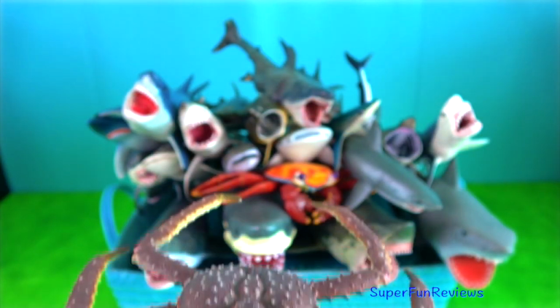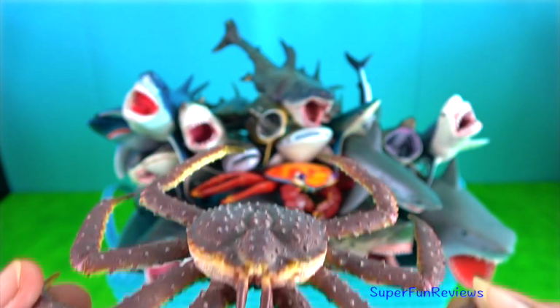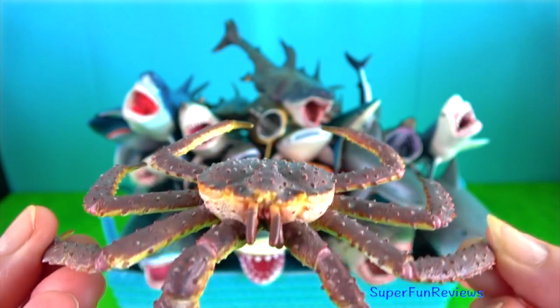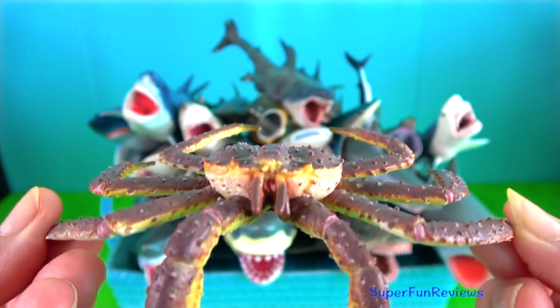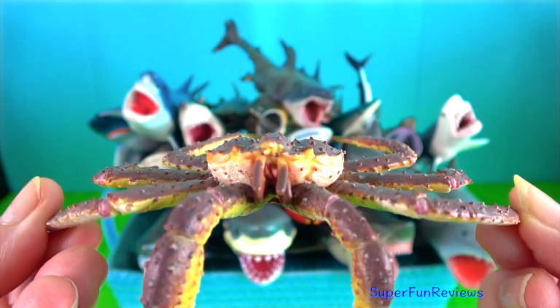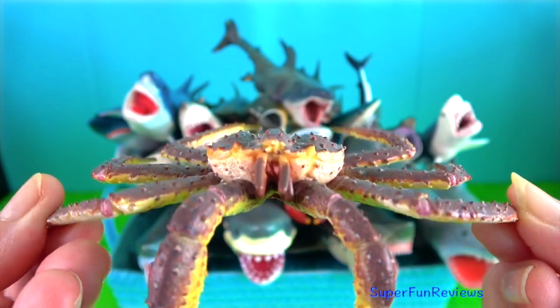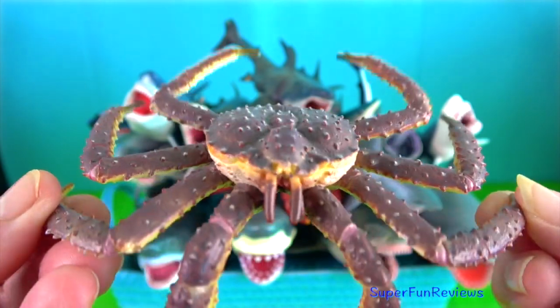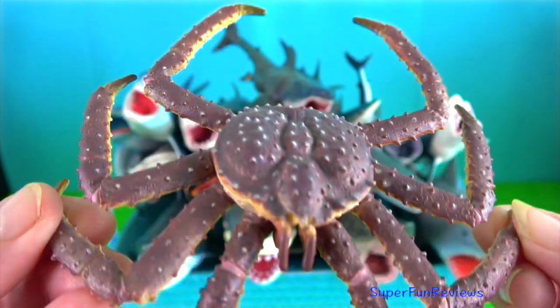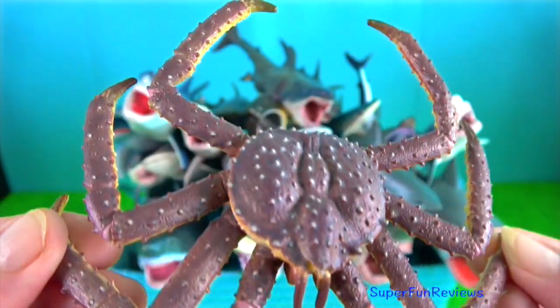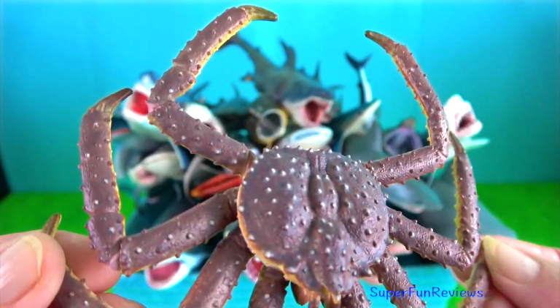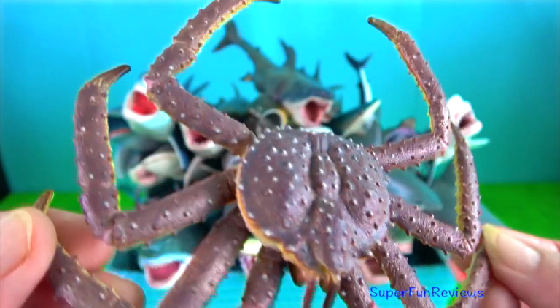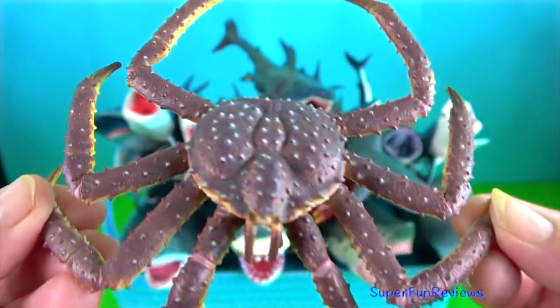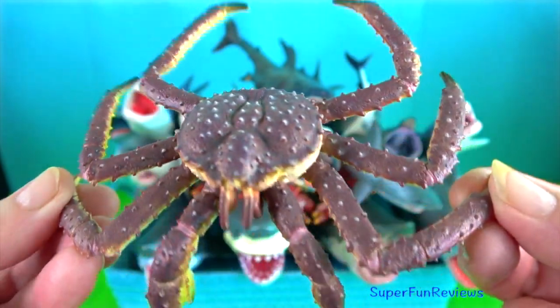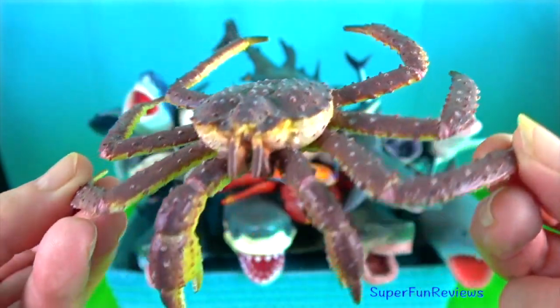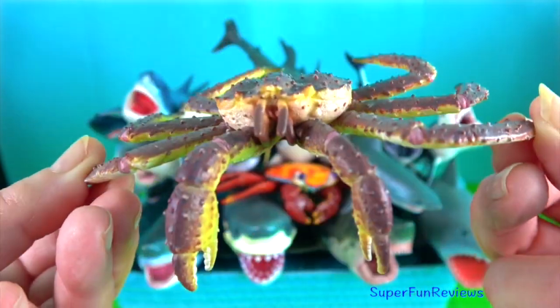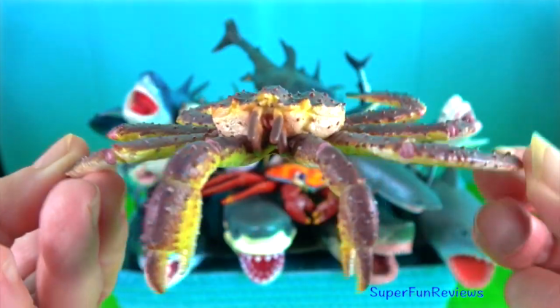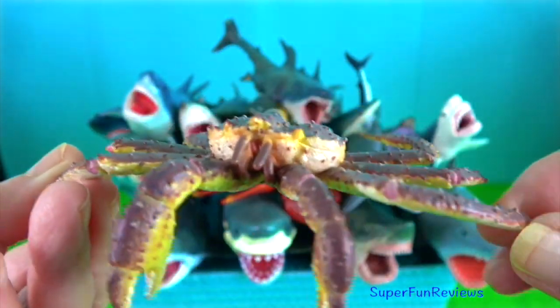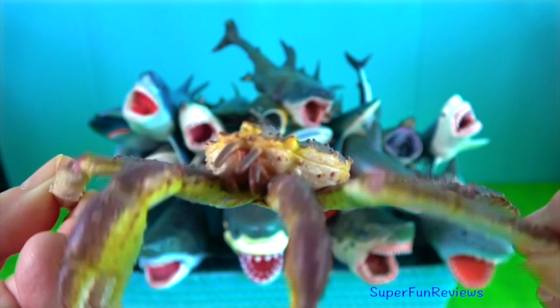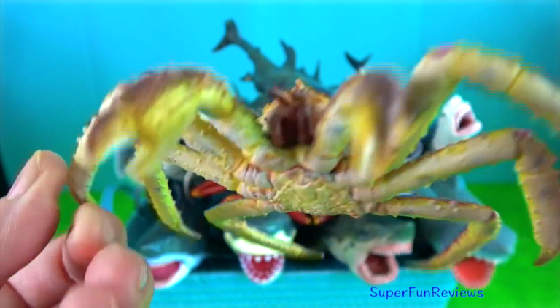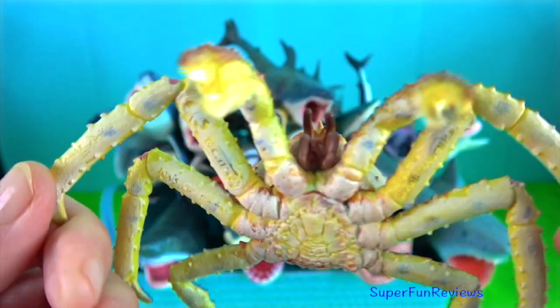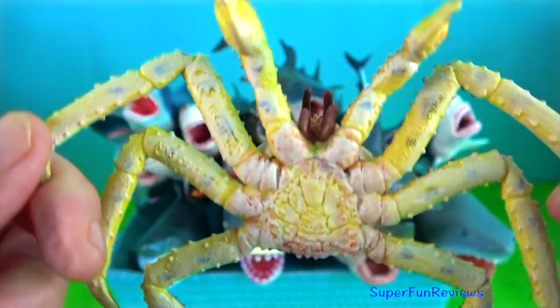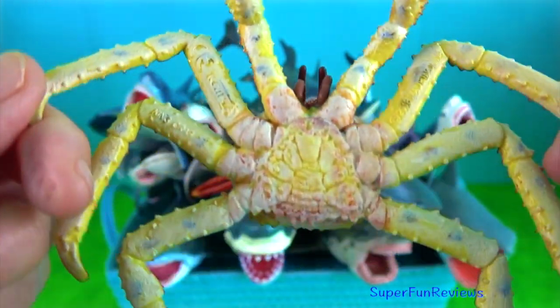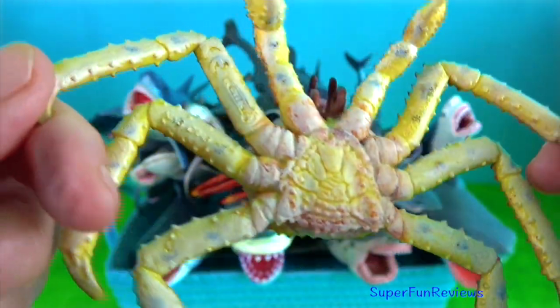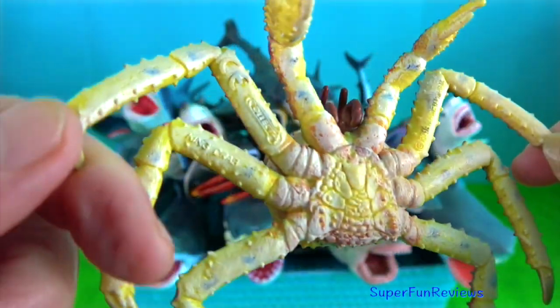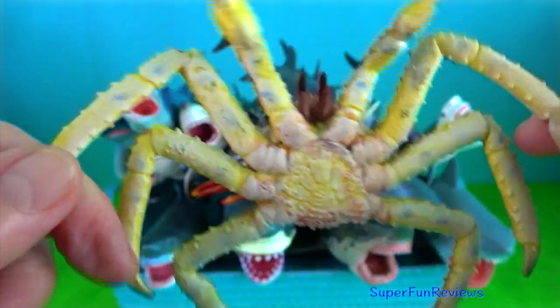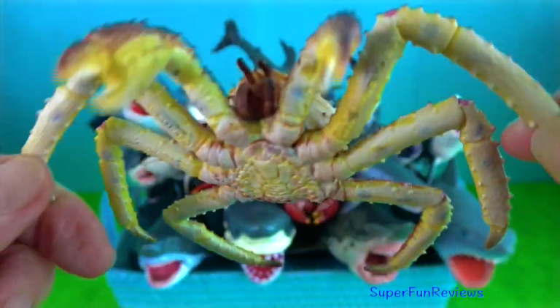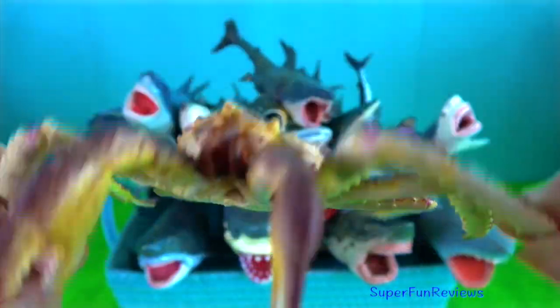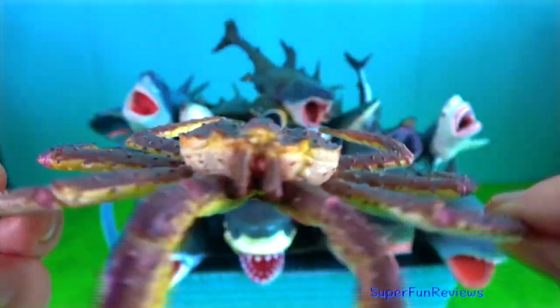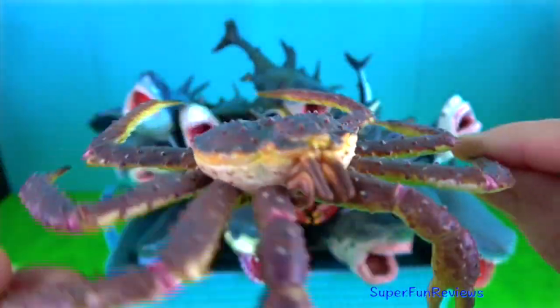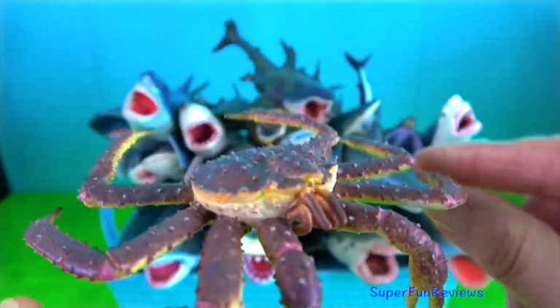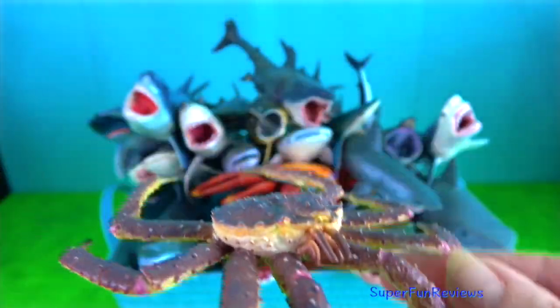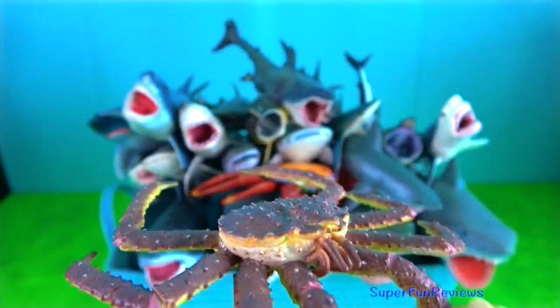King crab. They are a taxon of decapod crustaceans, chiefly found in cold seas.